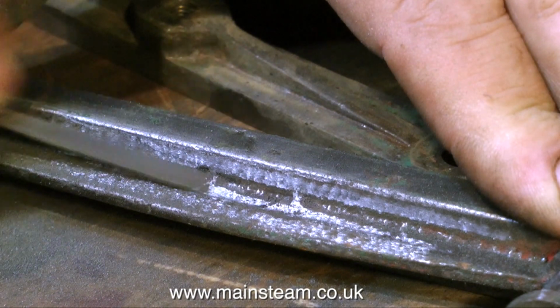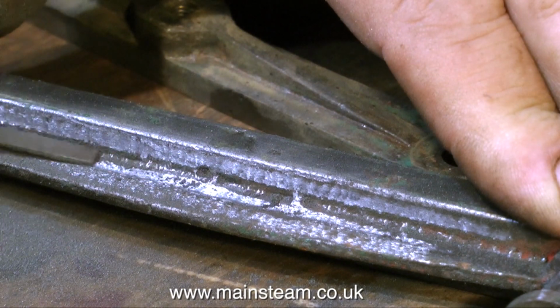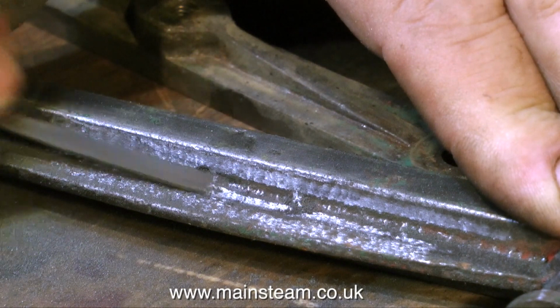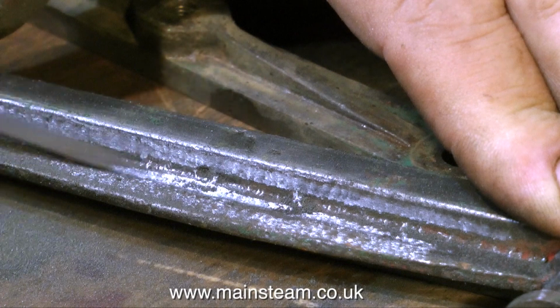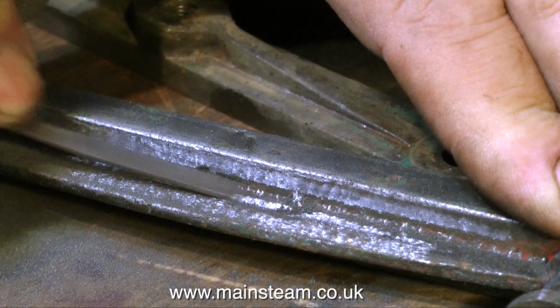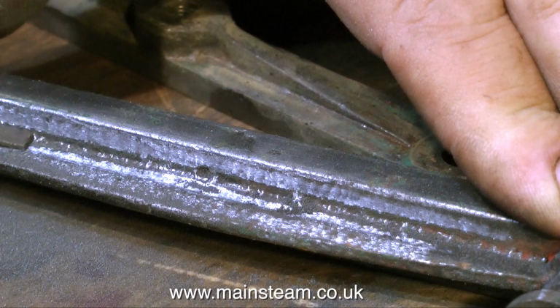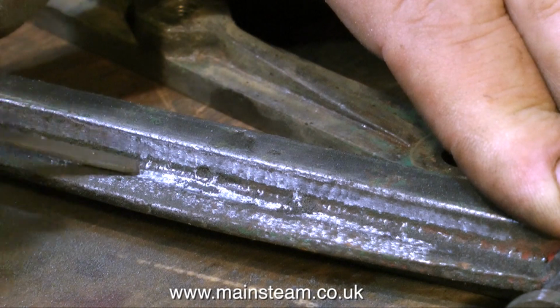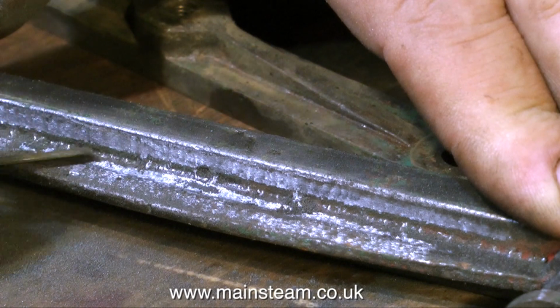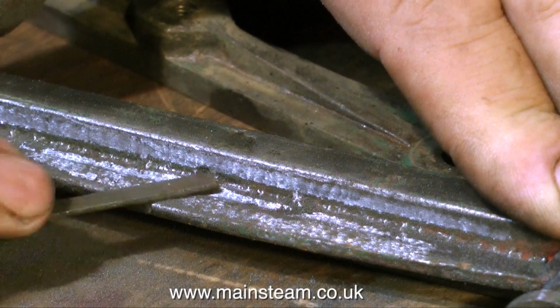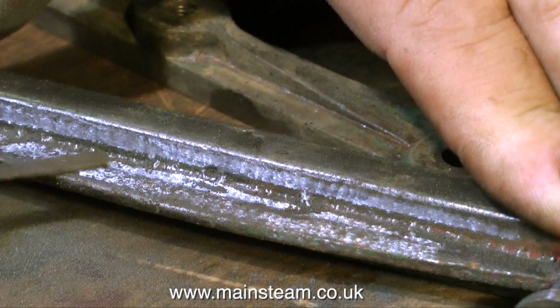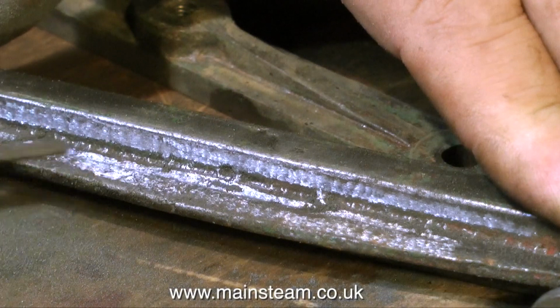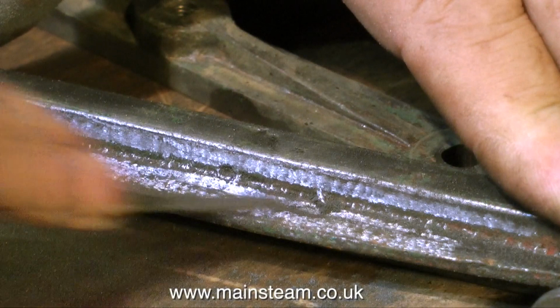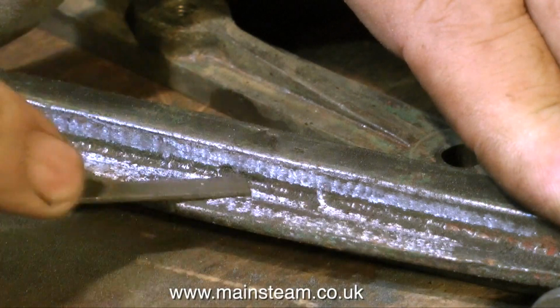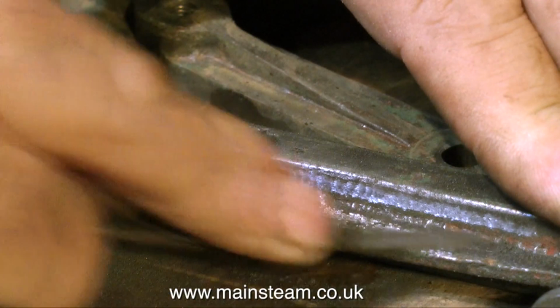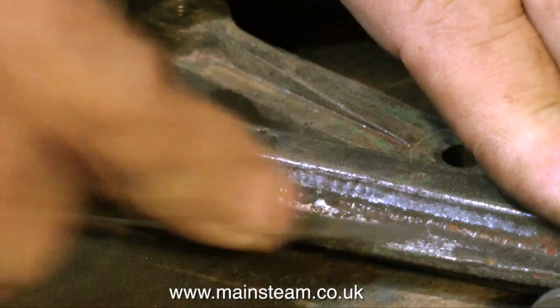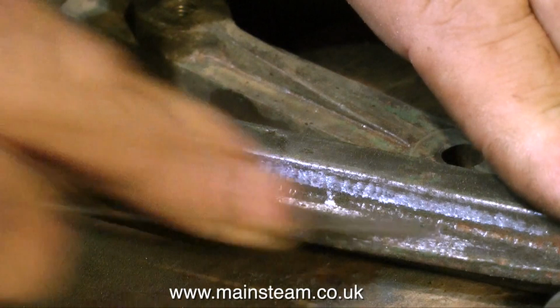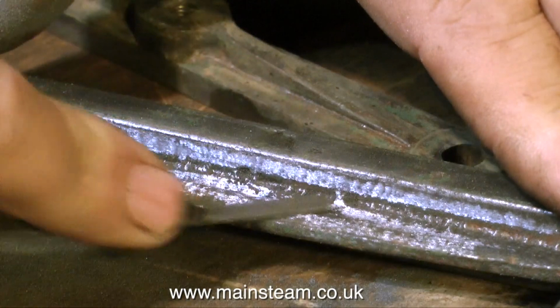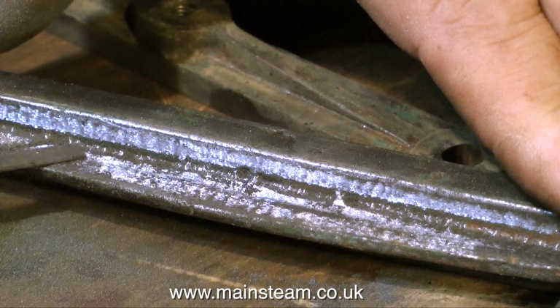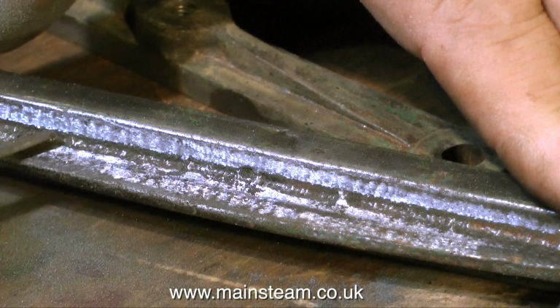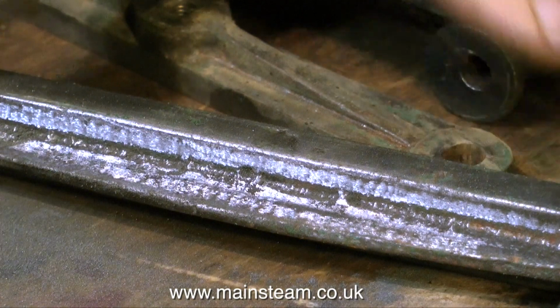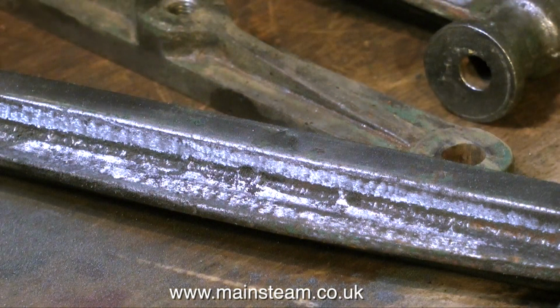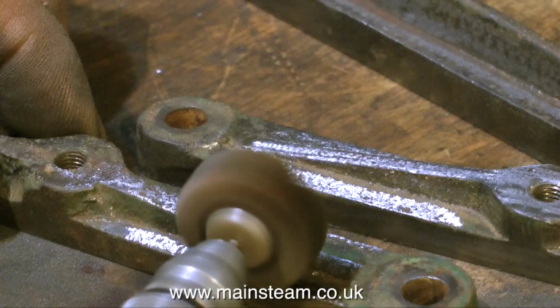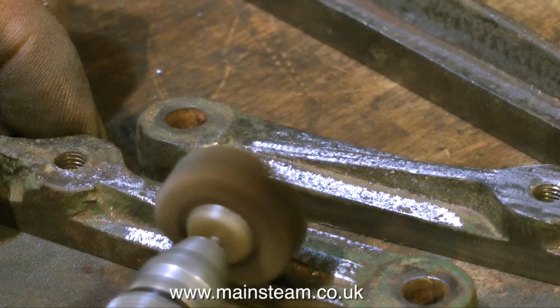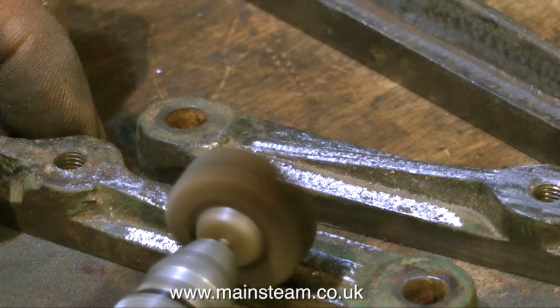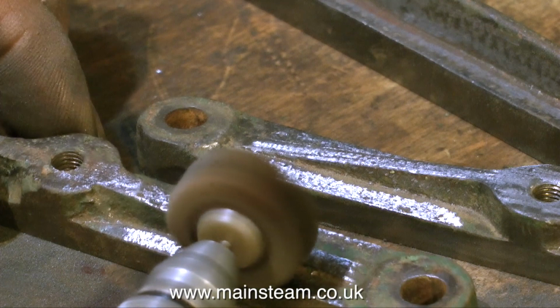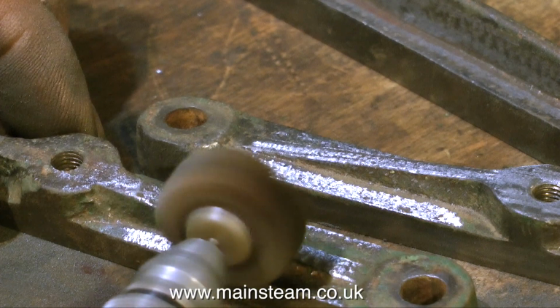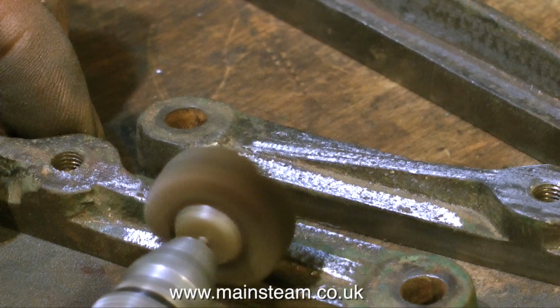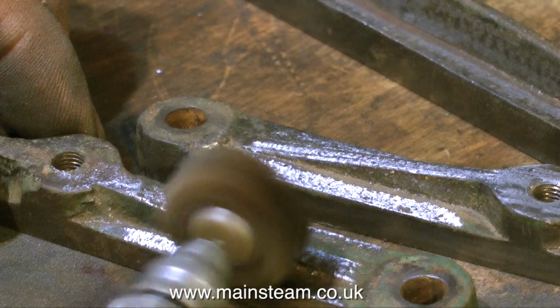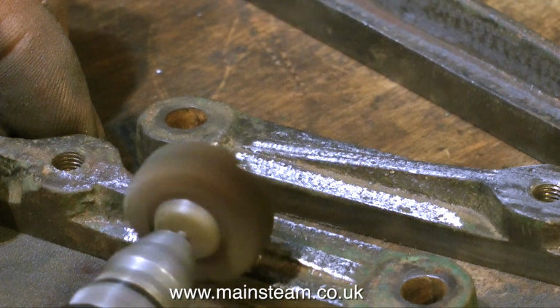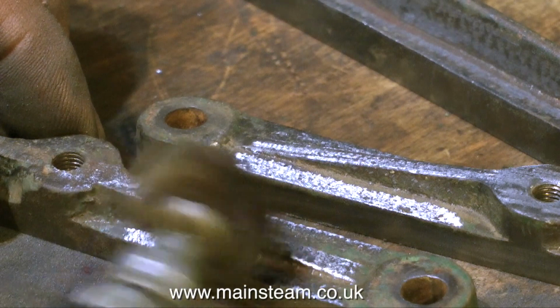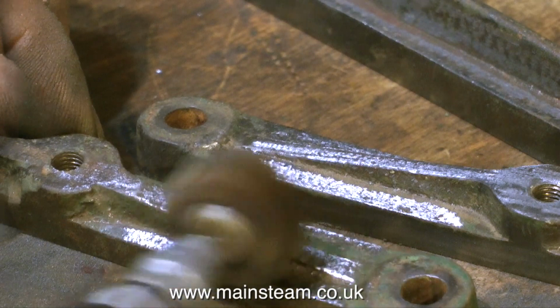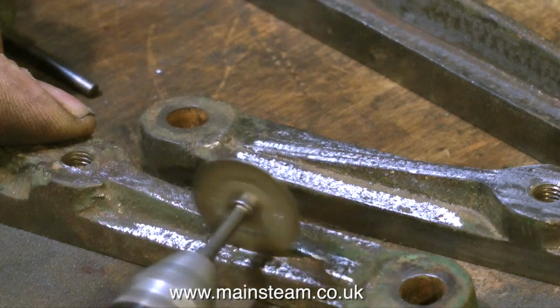Here I'm using a needle file to clean up the parts, and once again it is advisable to wear eye protection when doing this. When these needle files fracture, the parts shoot out at a great rate of knots and they can hit you in the eye also.